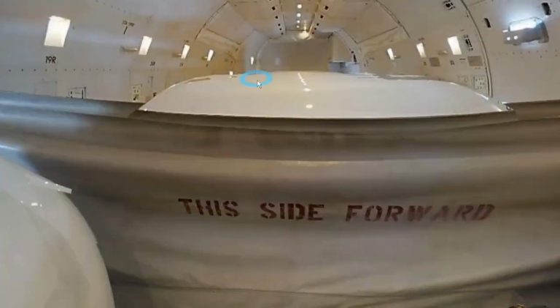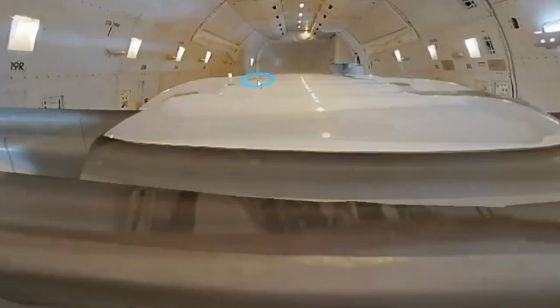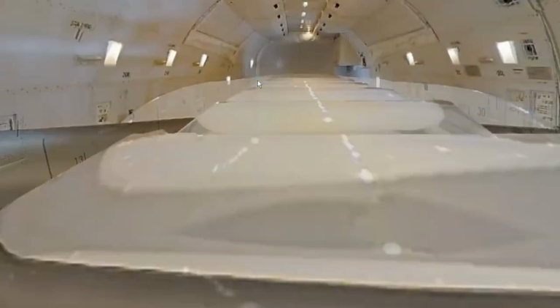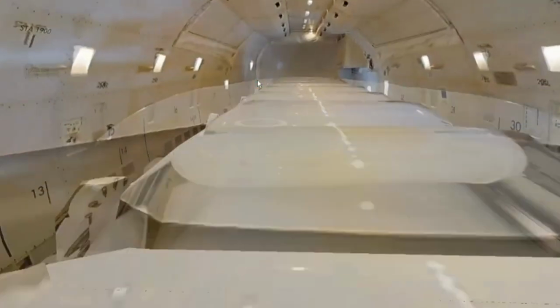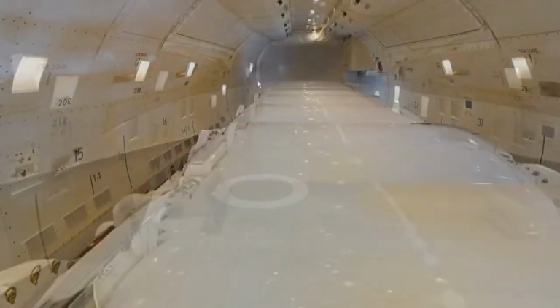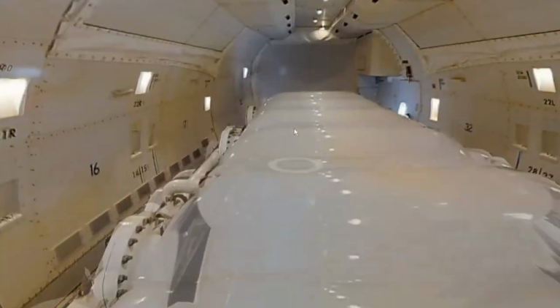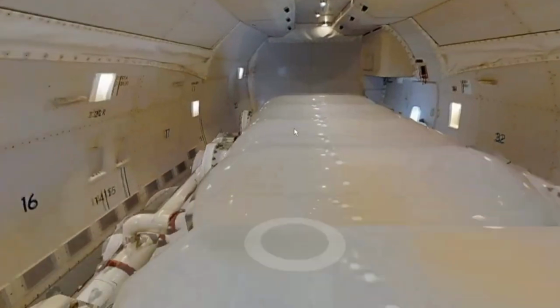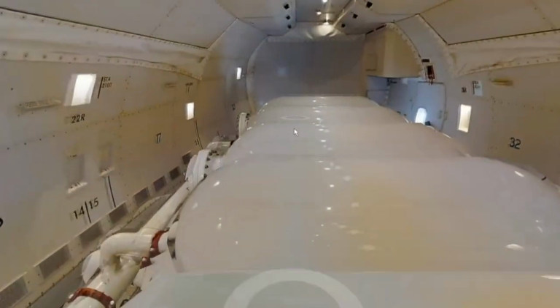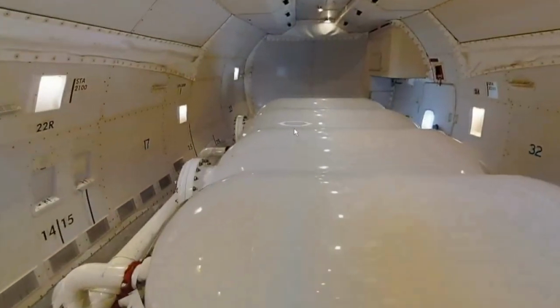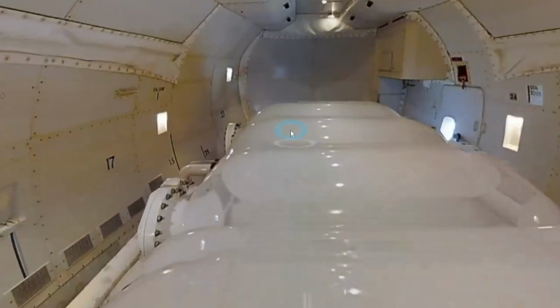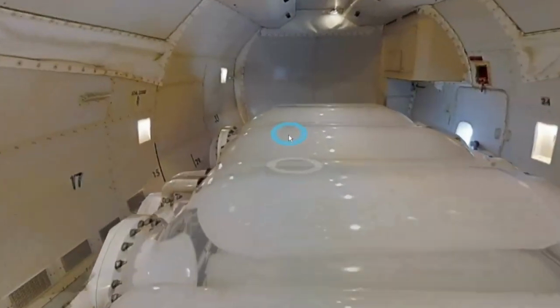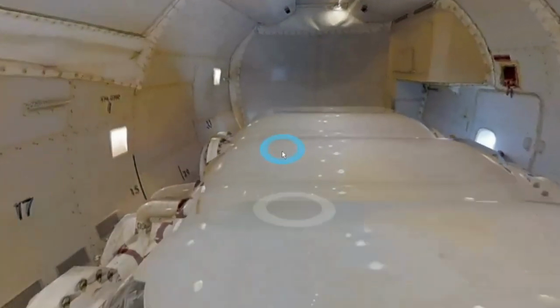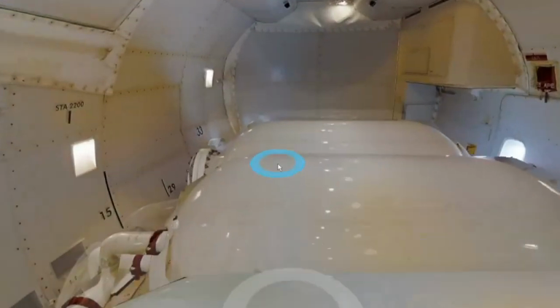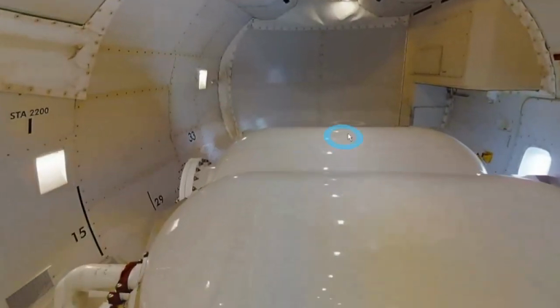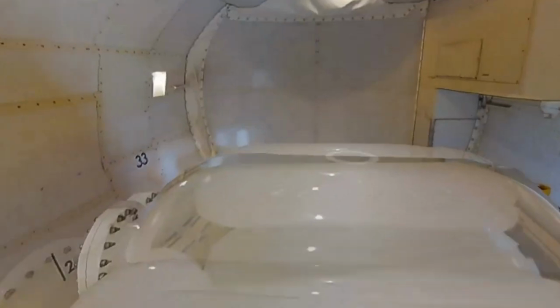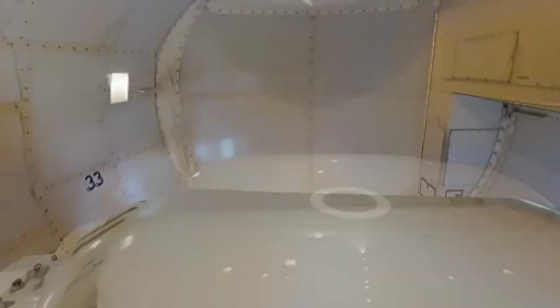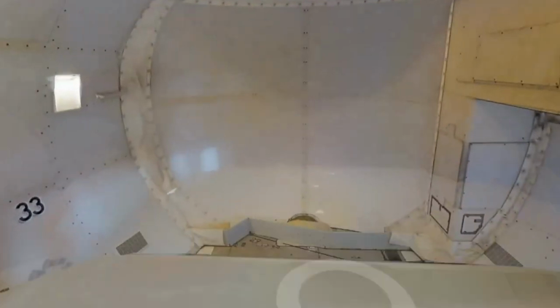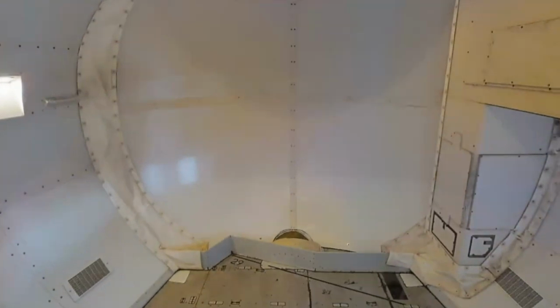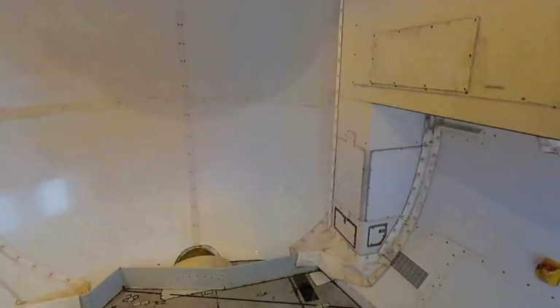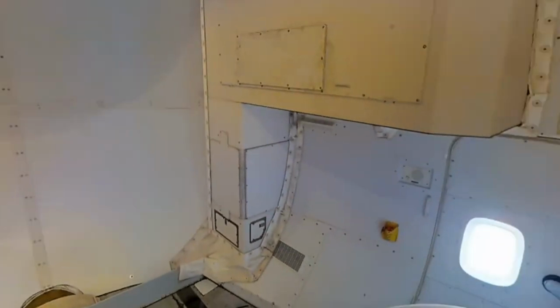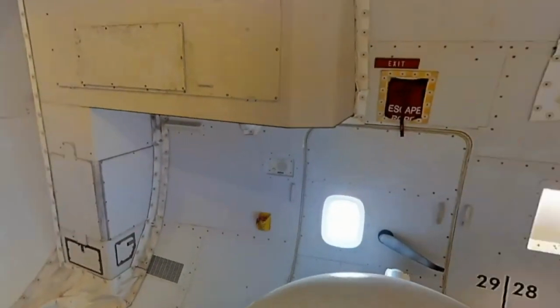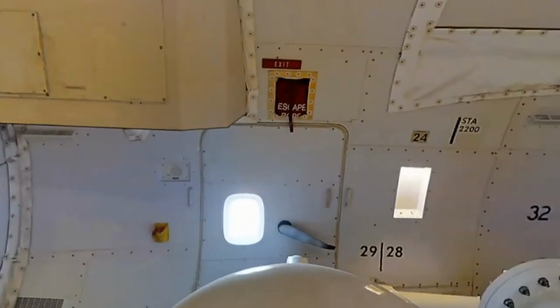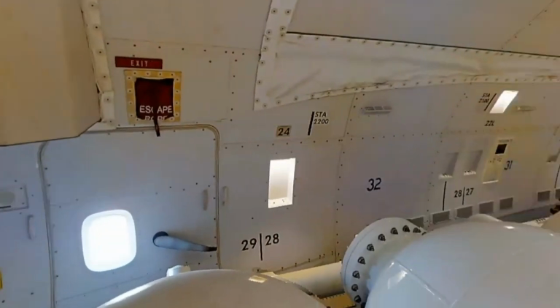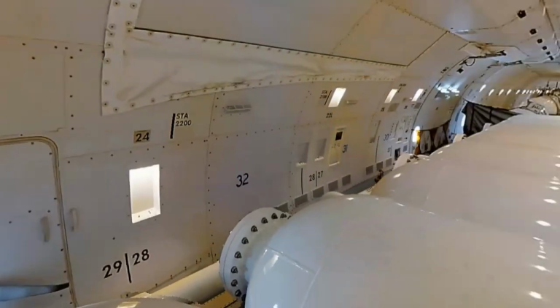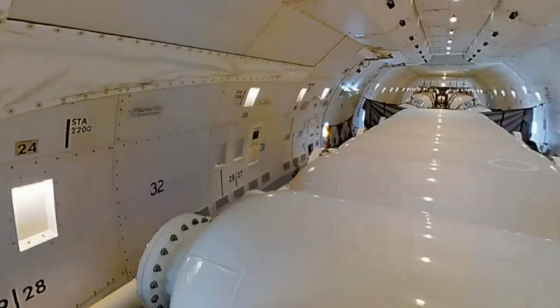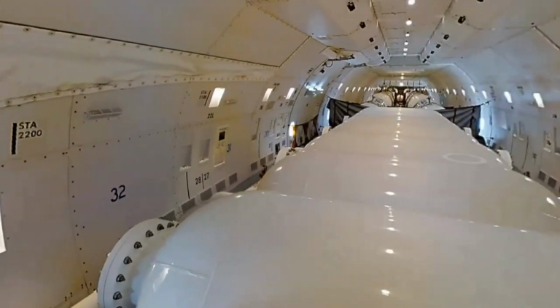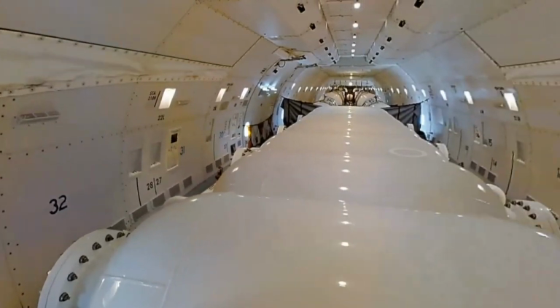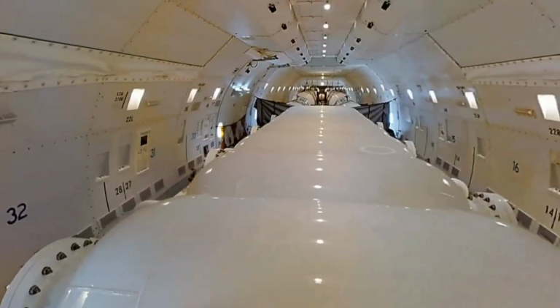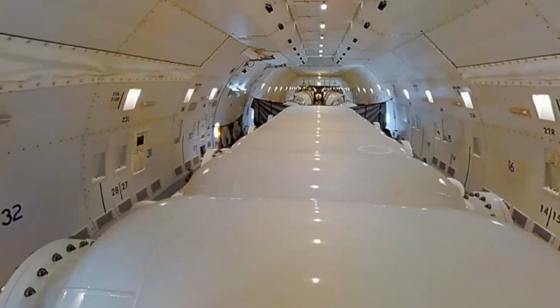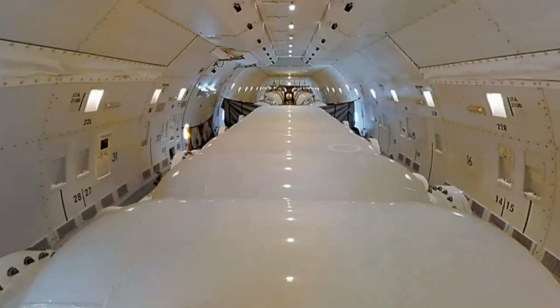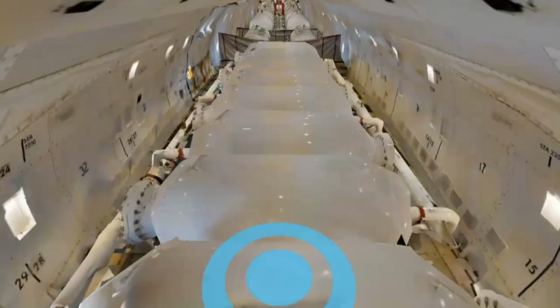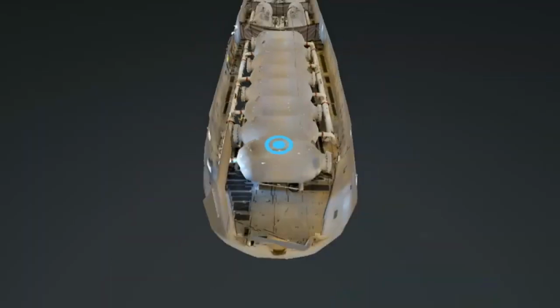Beyond the nozzles are eight pressurized air tanks which provide up to 65 pounds of air pressure. This allows the Global Supertanker to make effective drops up to 300 feet or about 100 meters above the fire.